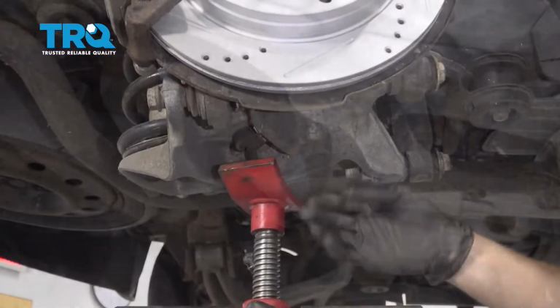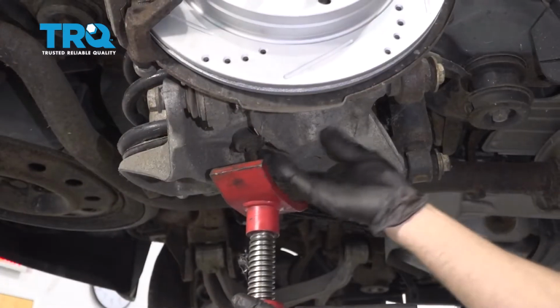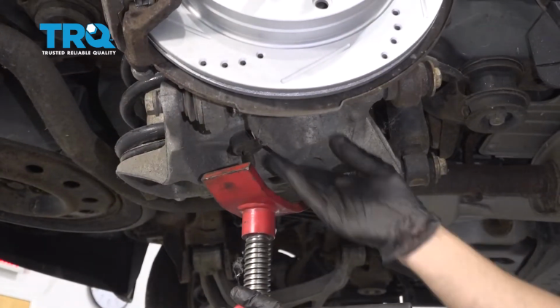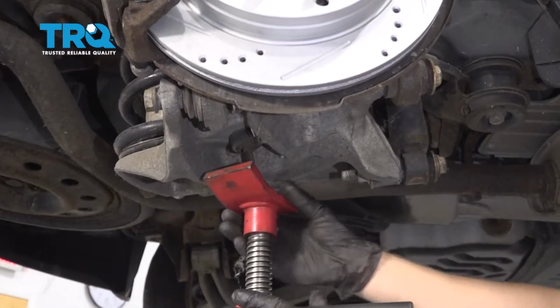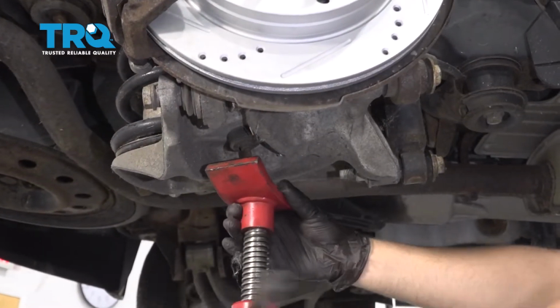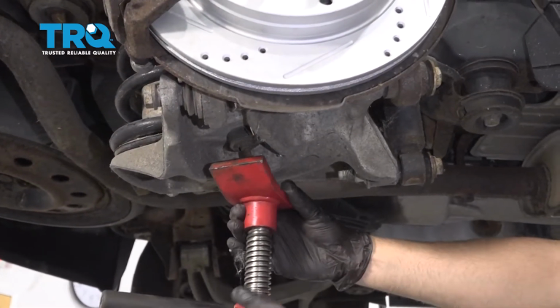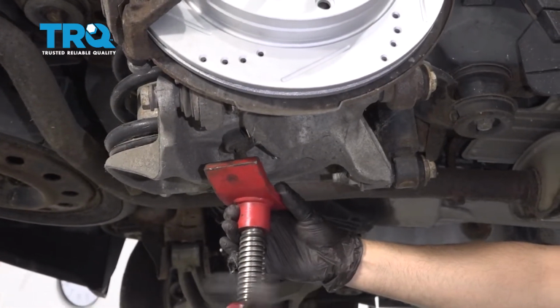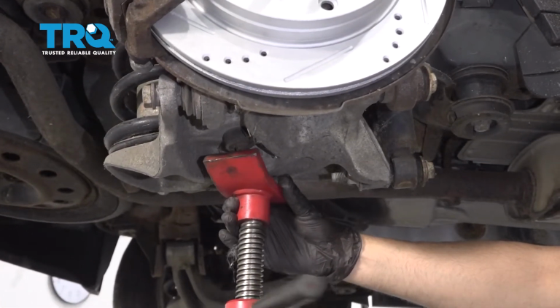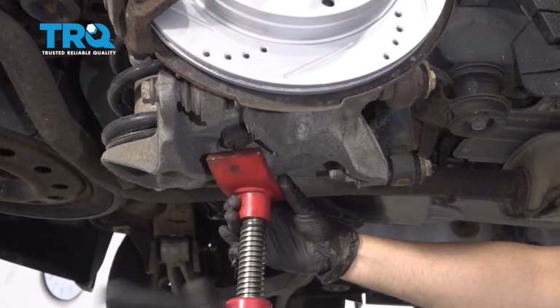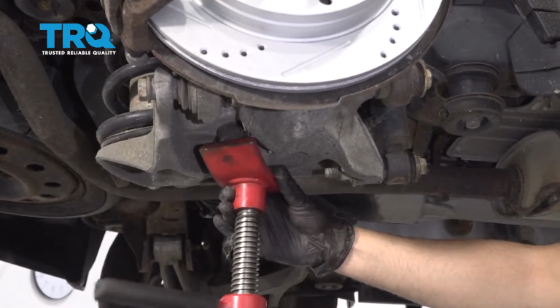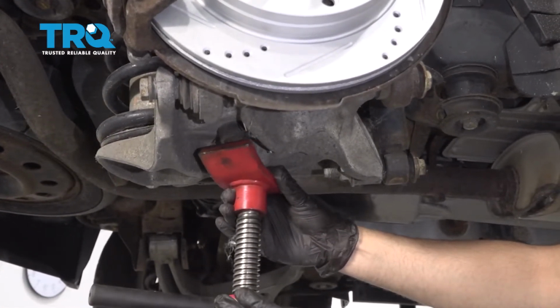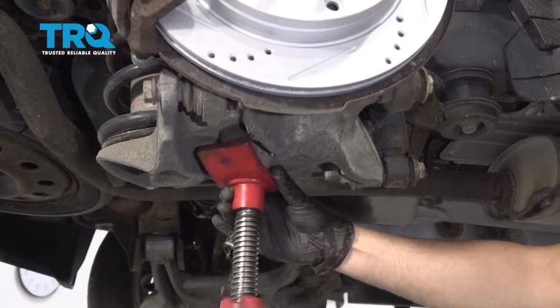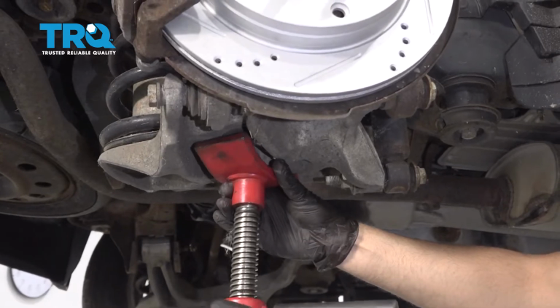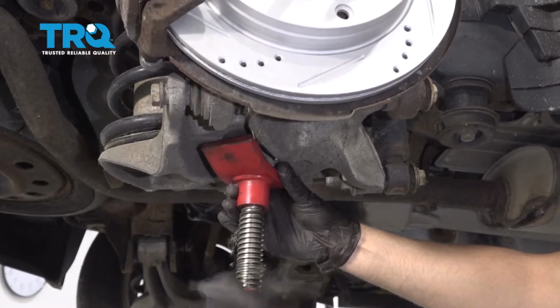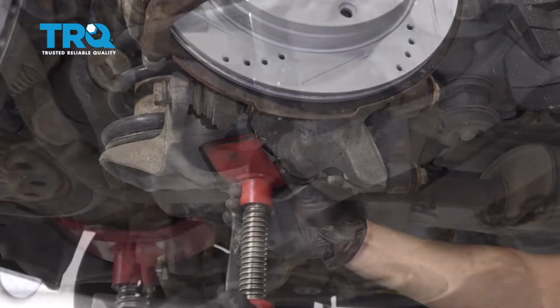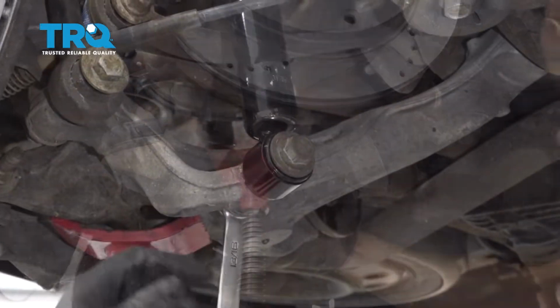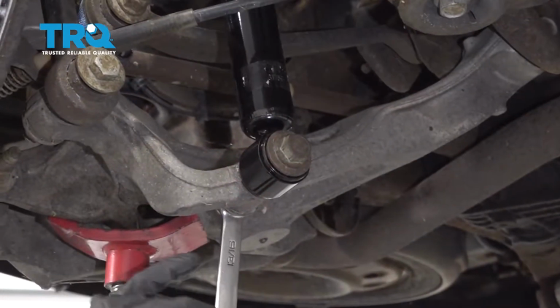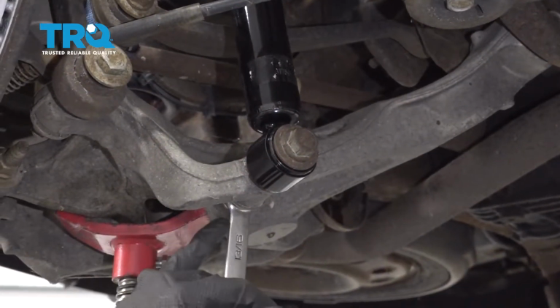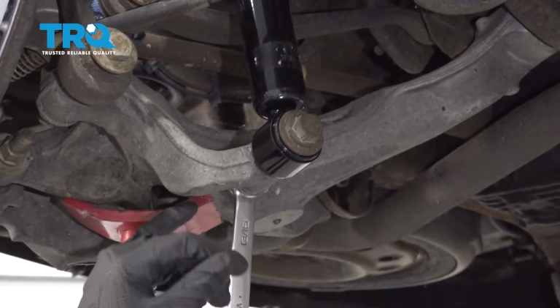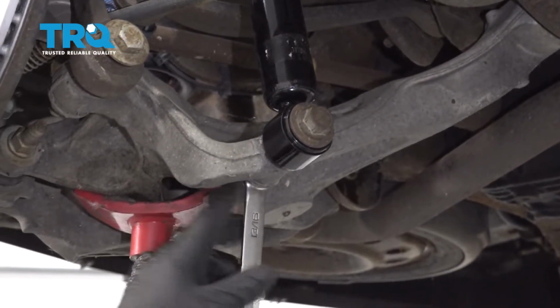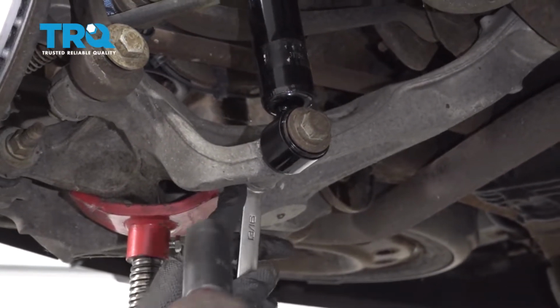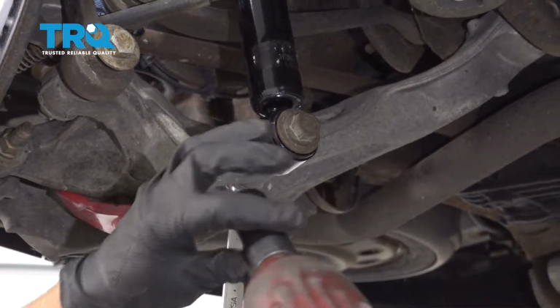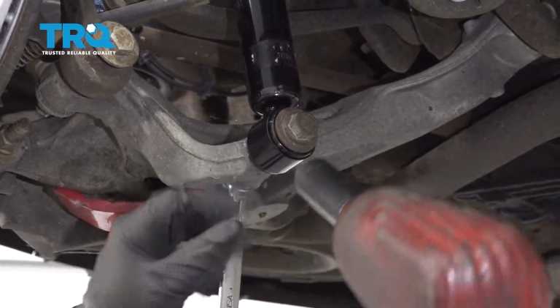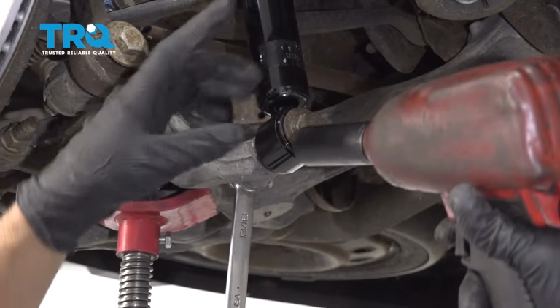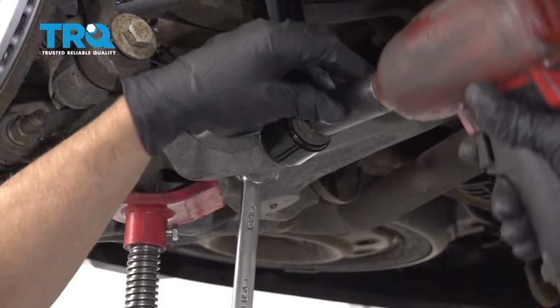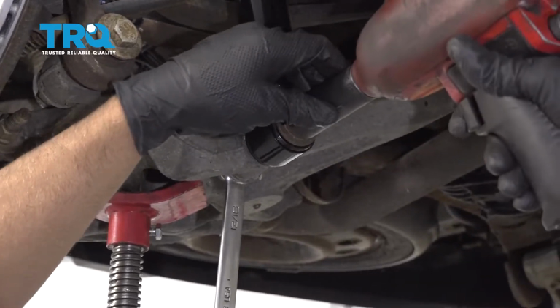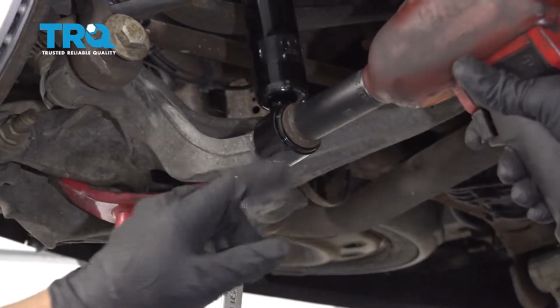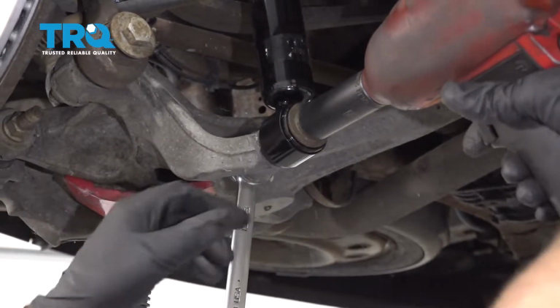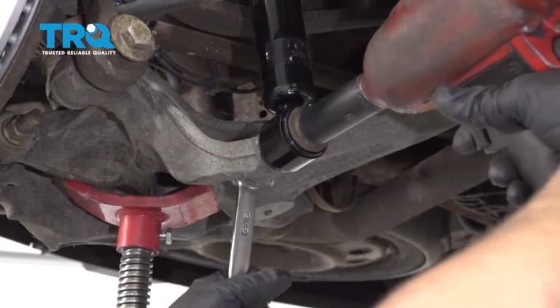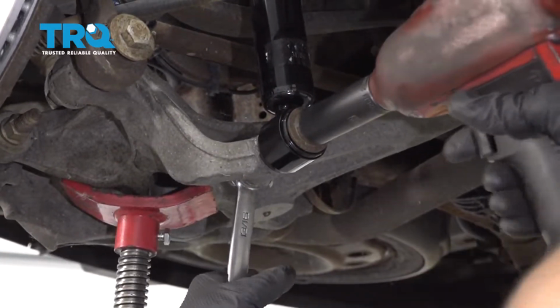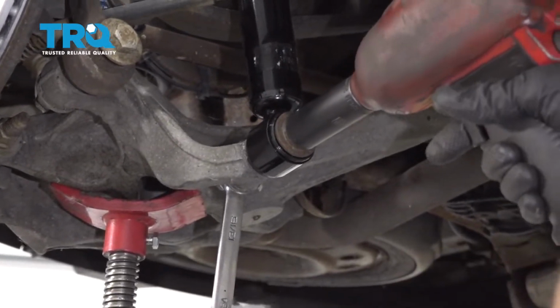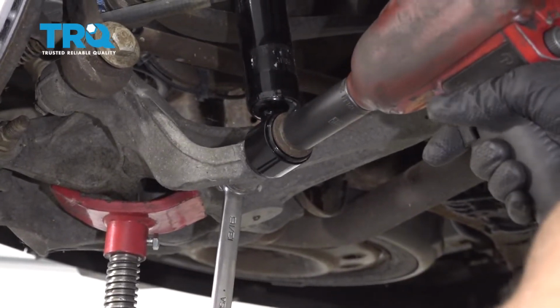Now I'm gonna support the lower control arm — I'm just using a pull jack. Use a 21-millimeter wrench on the nut and a 21-millimeter socket to take the lower shock bolt out.